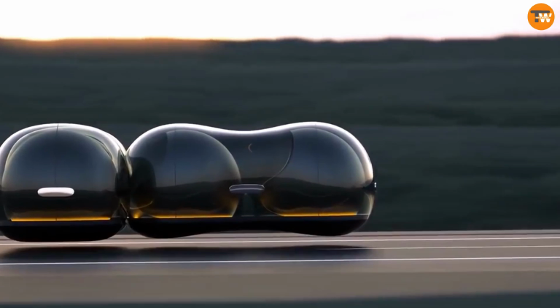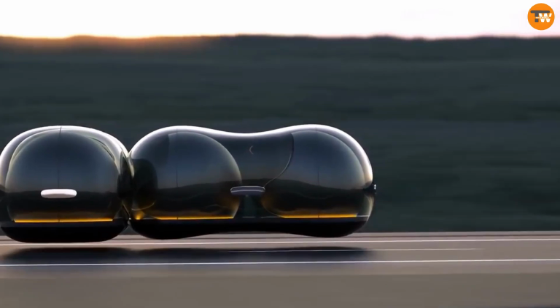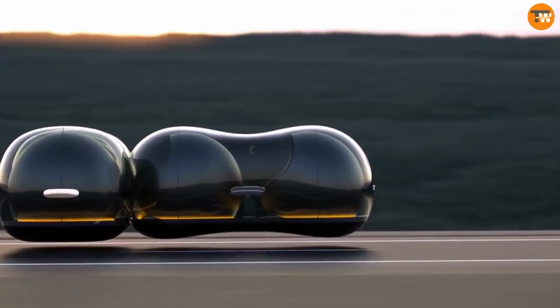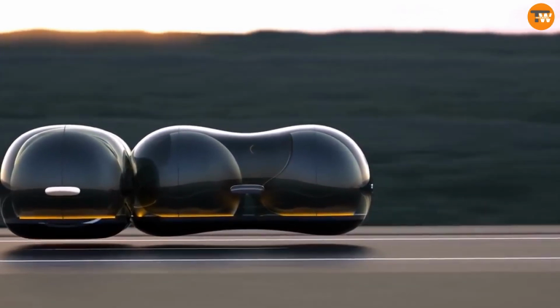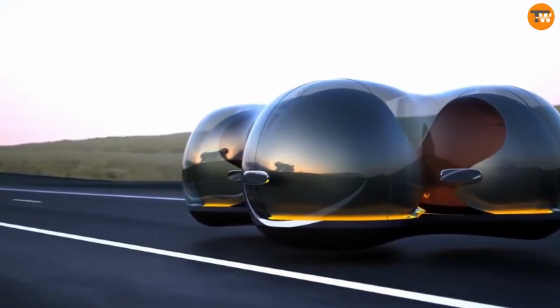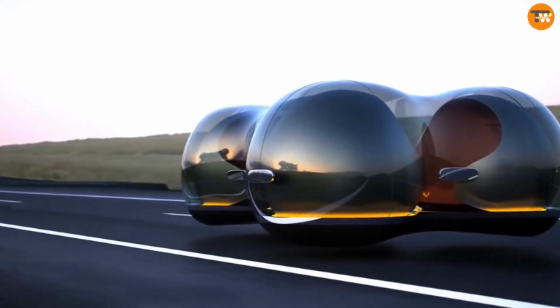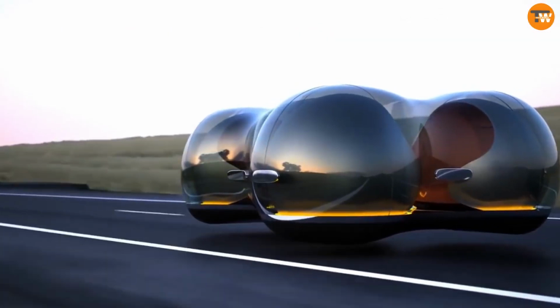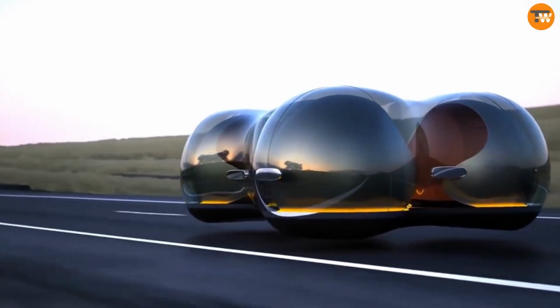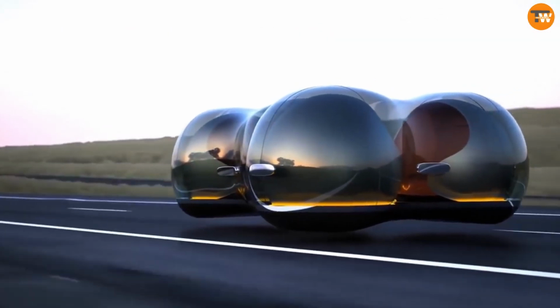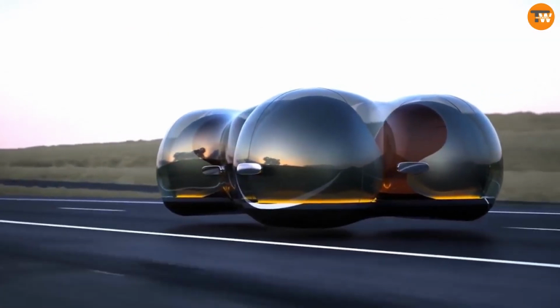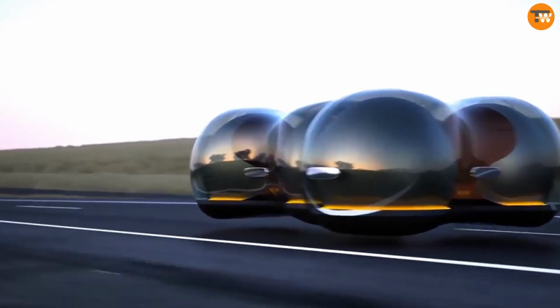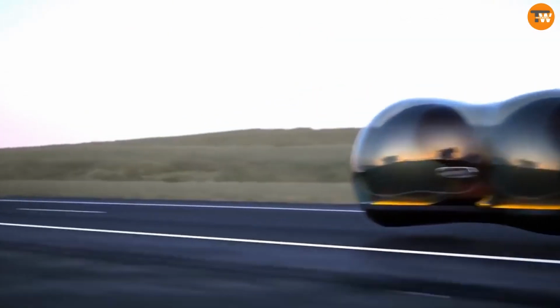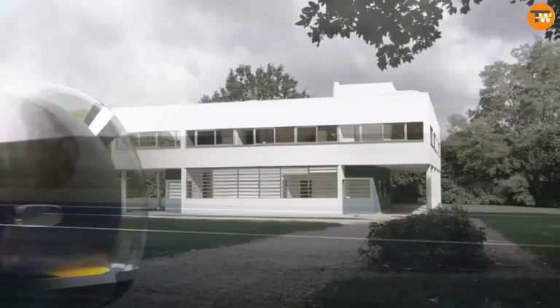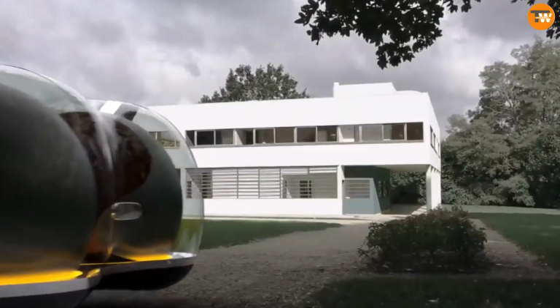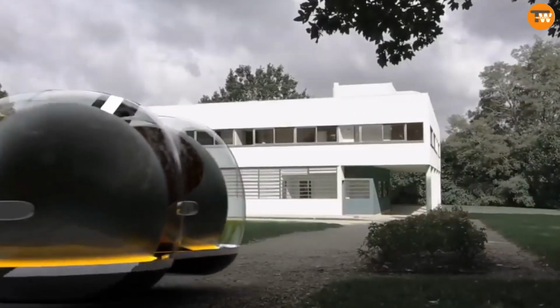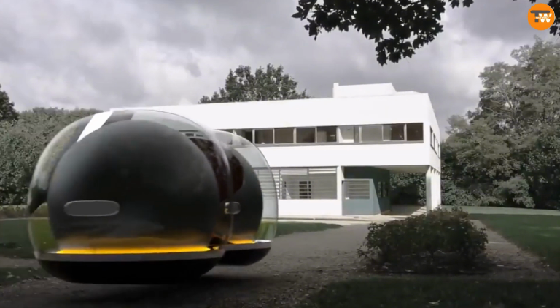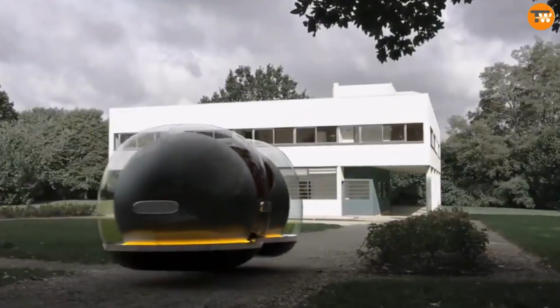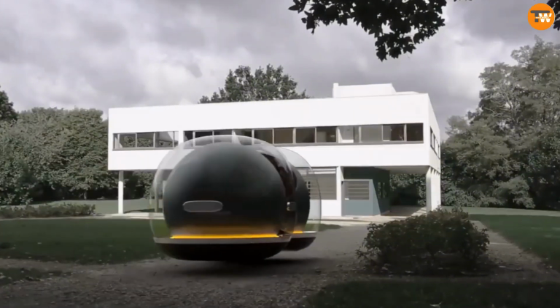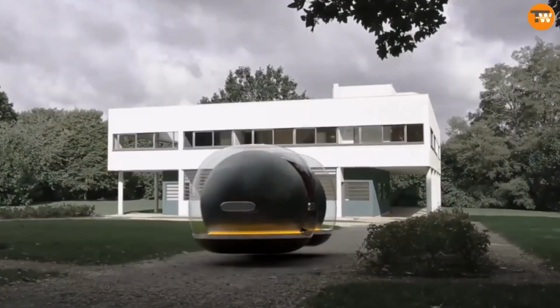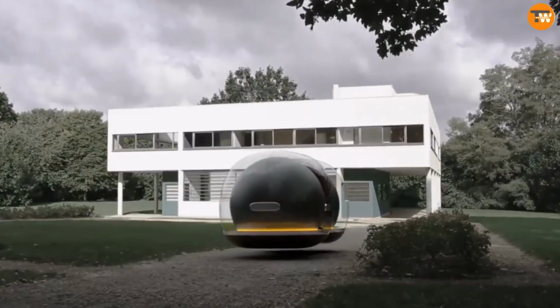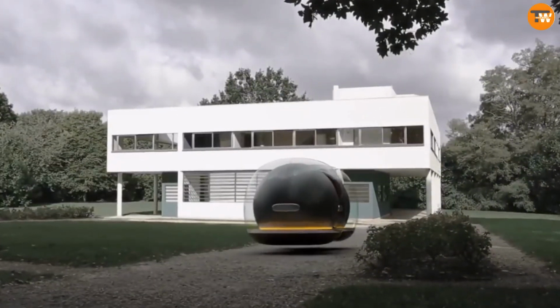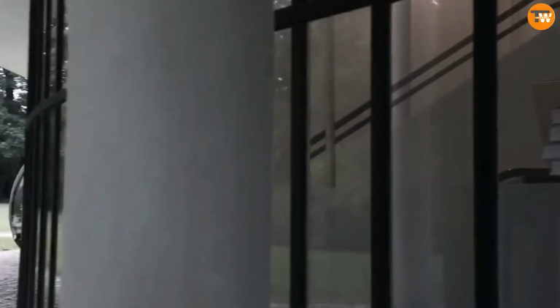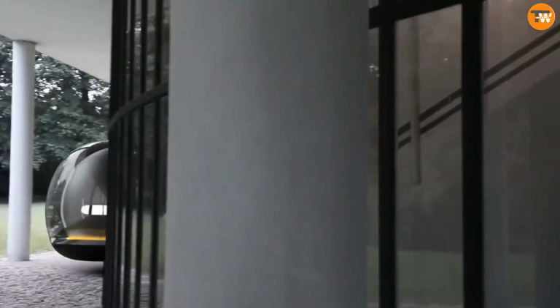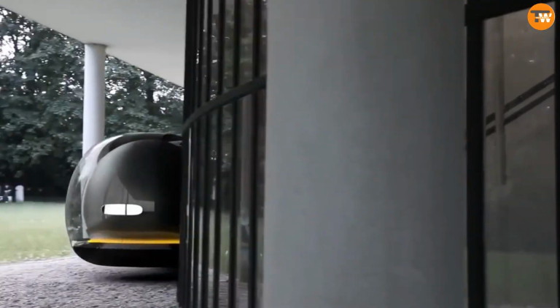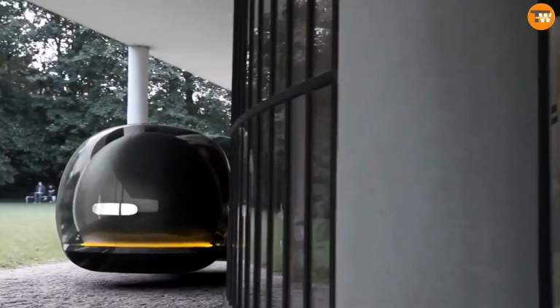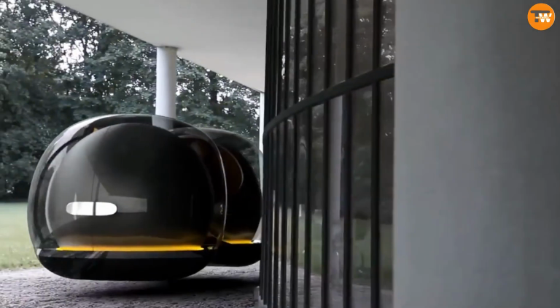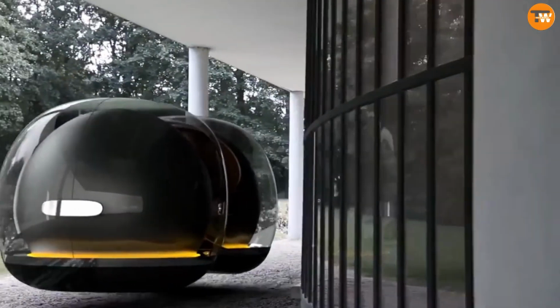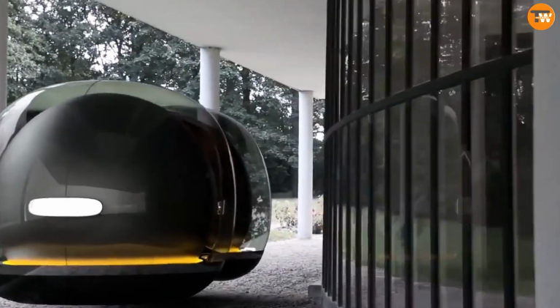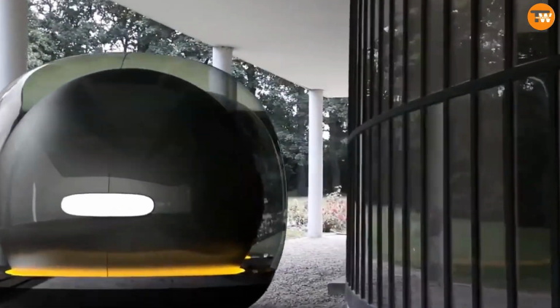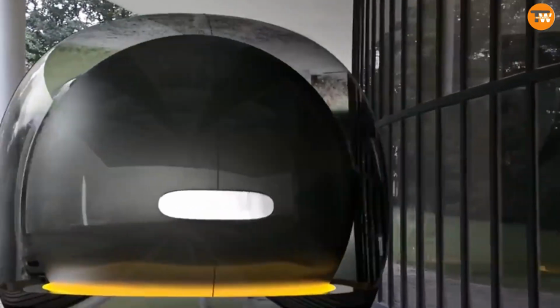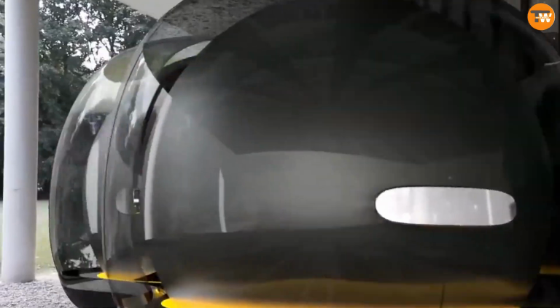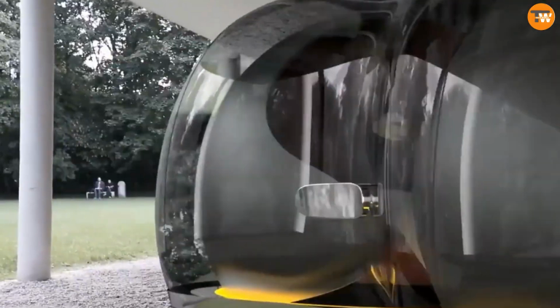Inside, the Float features a spacious cabin that can be customized for comfort and connectivity. Designed for autonomous driving, it comes equipped with advanced sensors and artificial intelligence to ensure a safe and efficient ride.